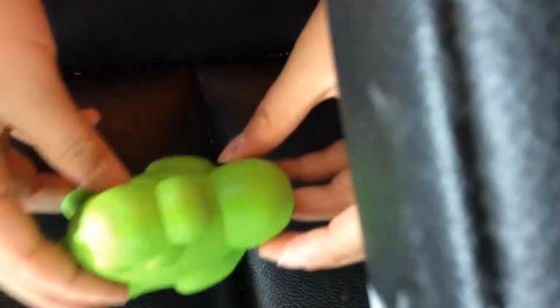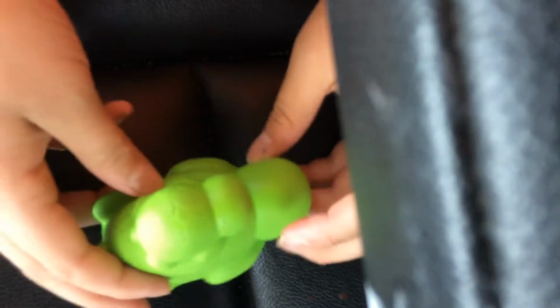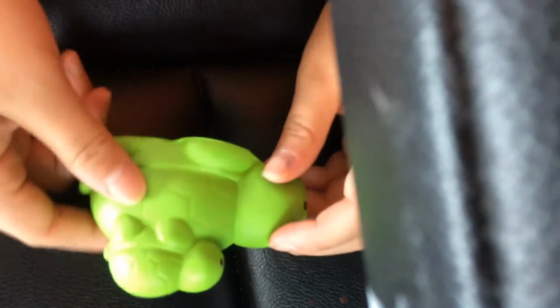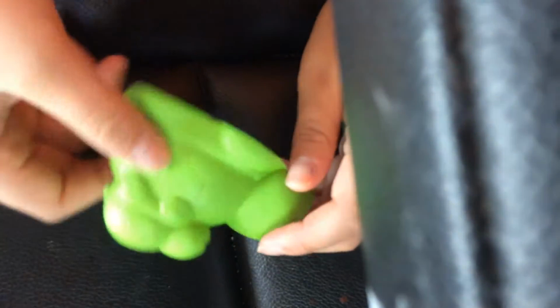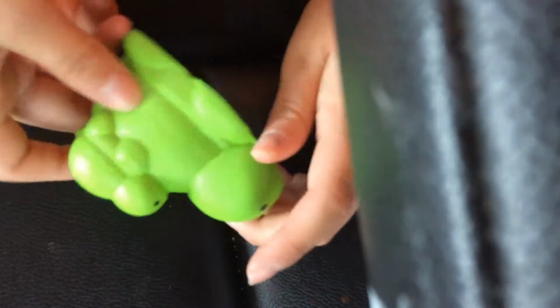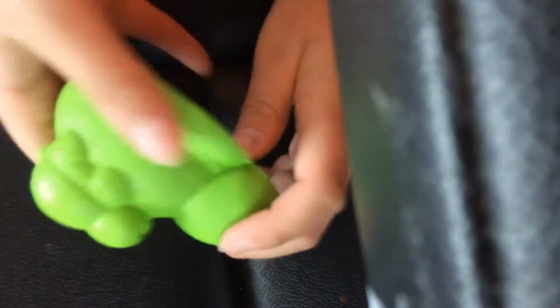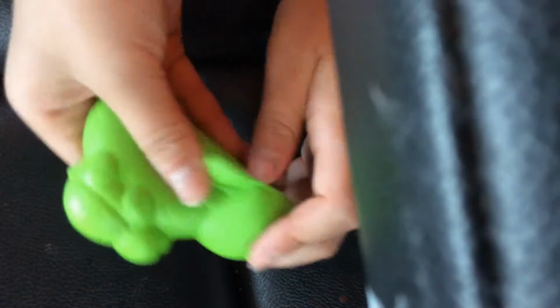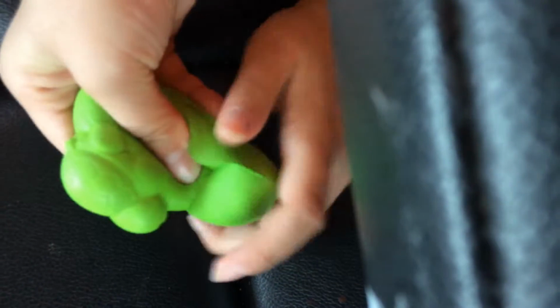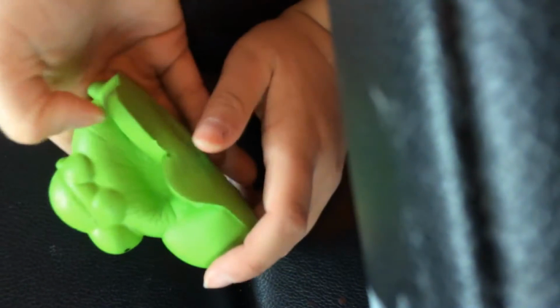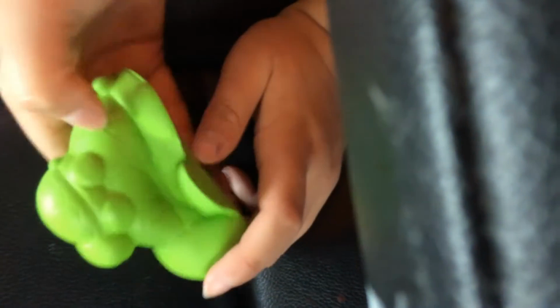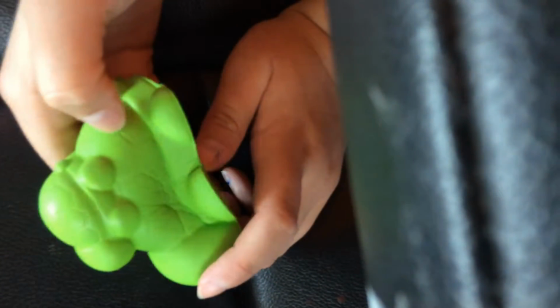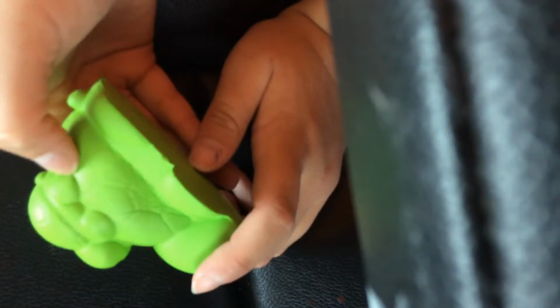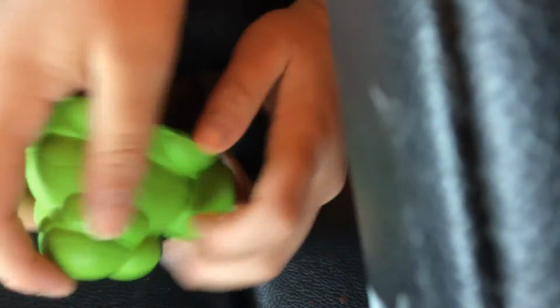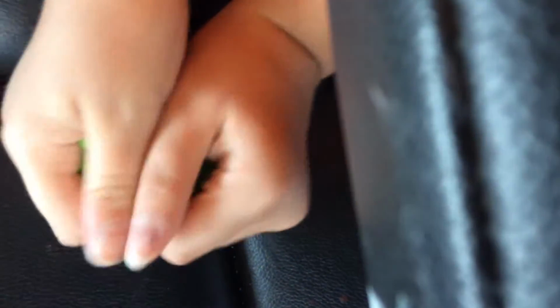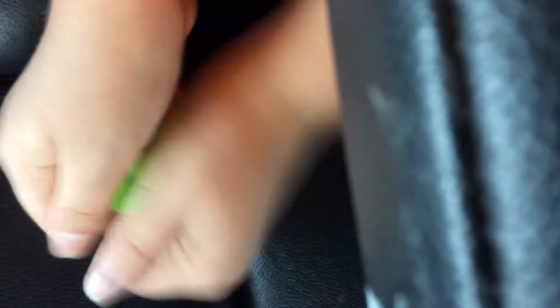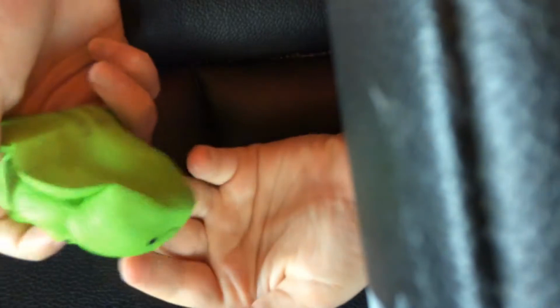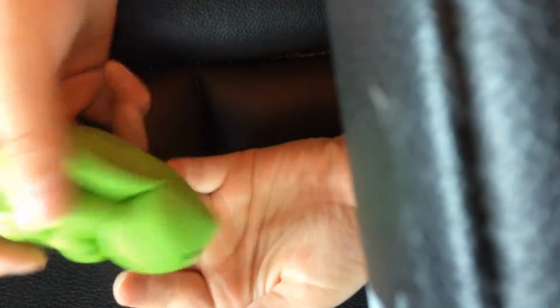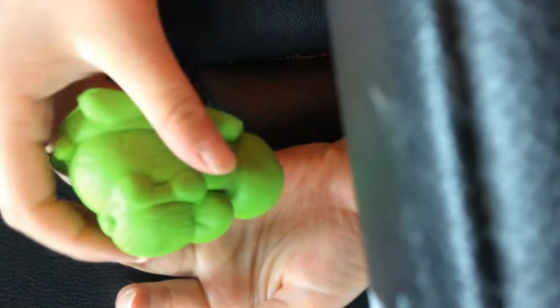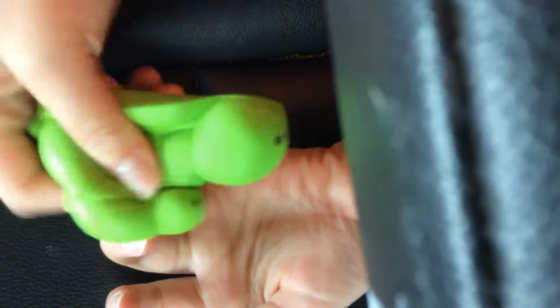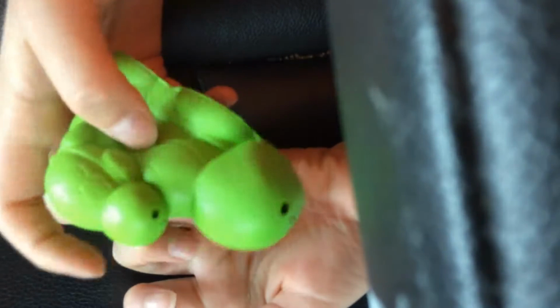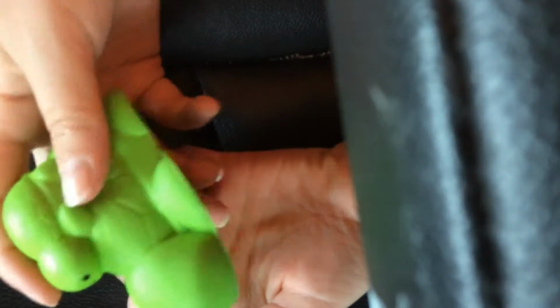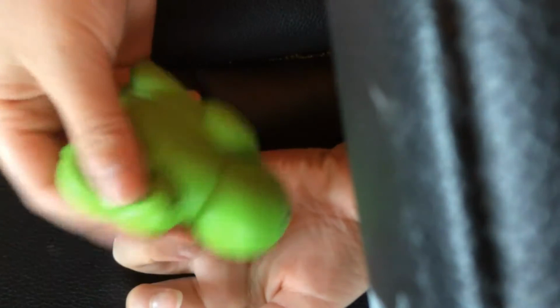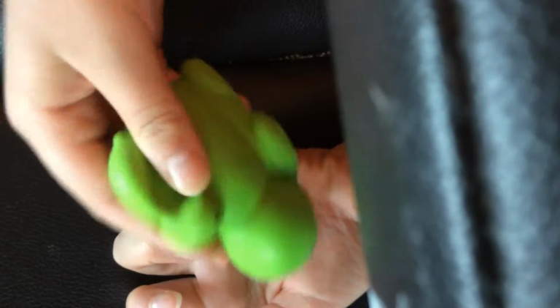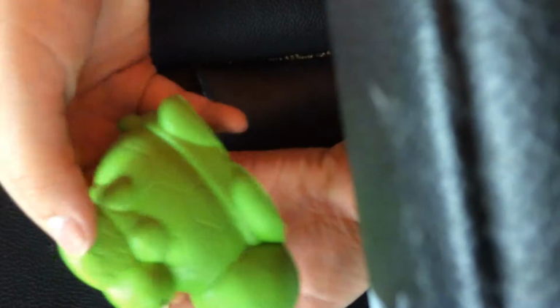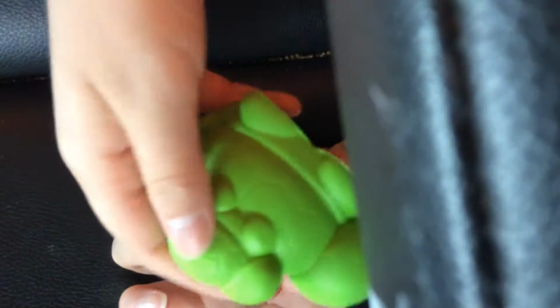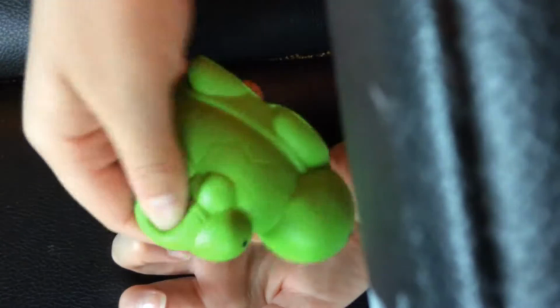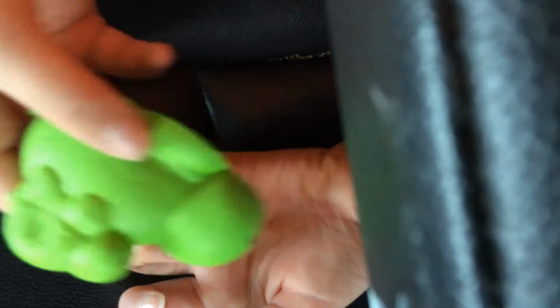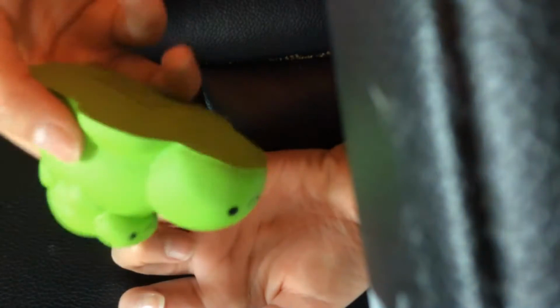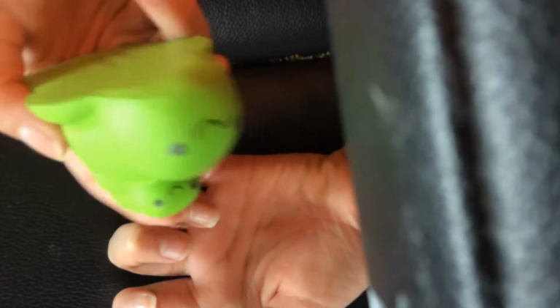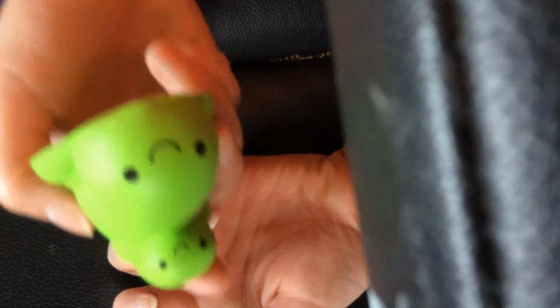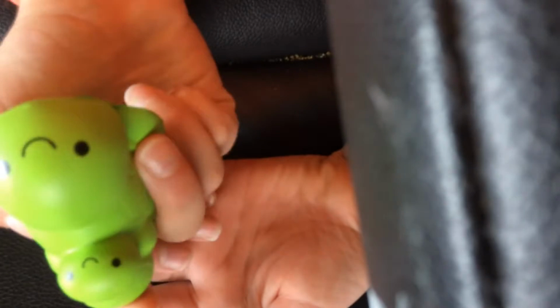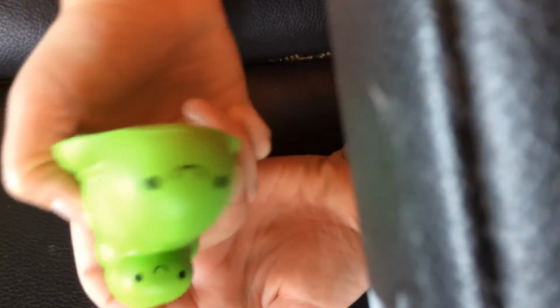Here is the squishy — it's slow rising. It's super squishy and soft, and even the baby one is too. So I'm happy that I got this.